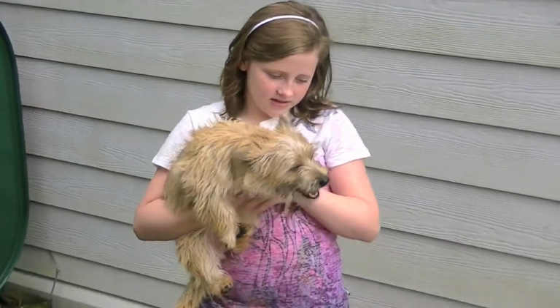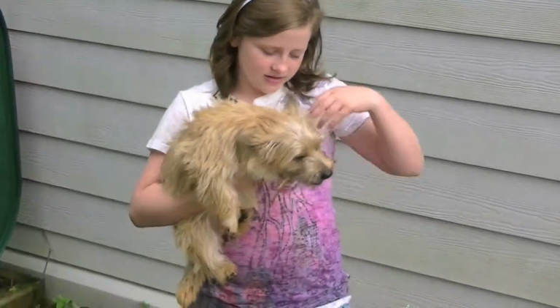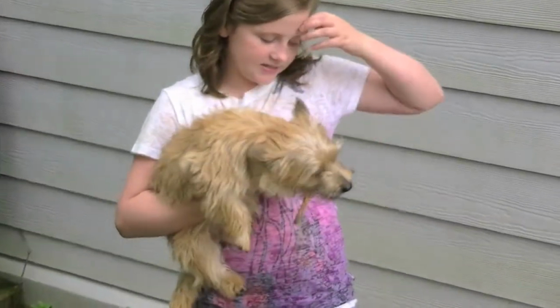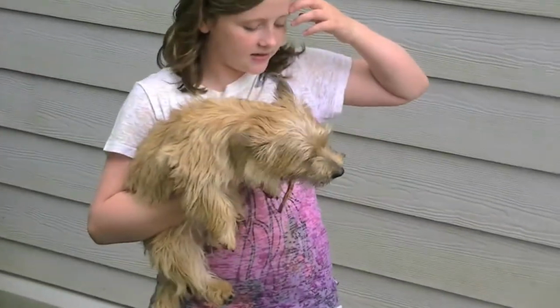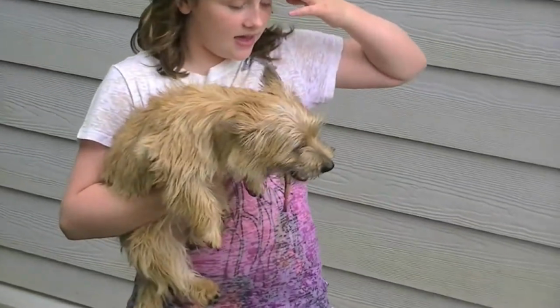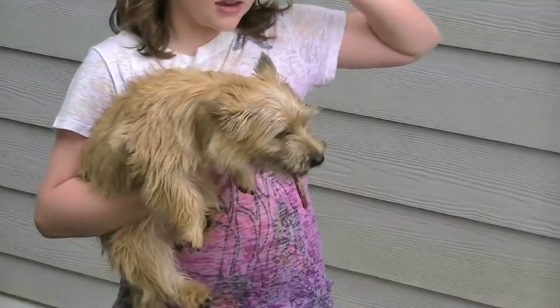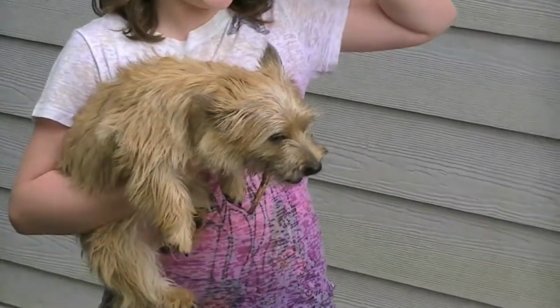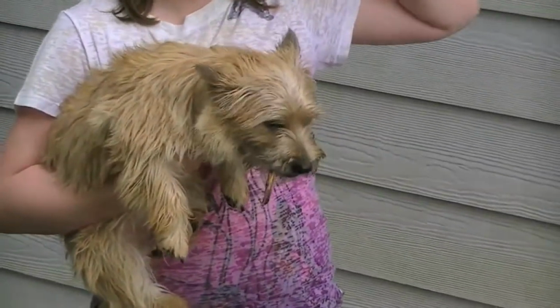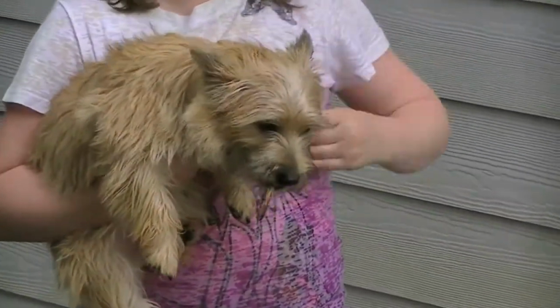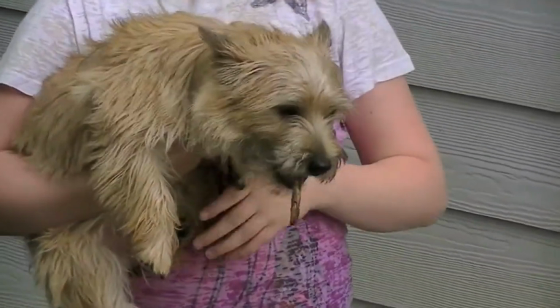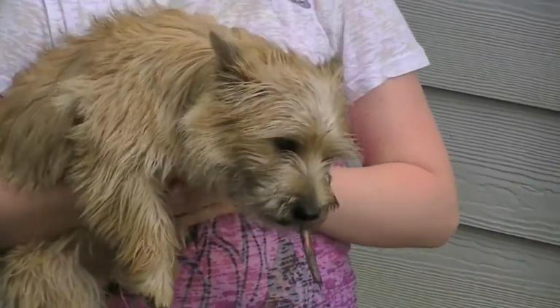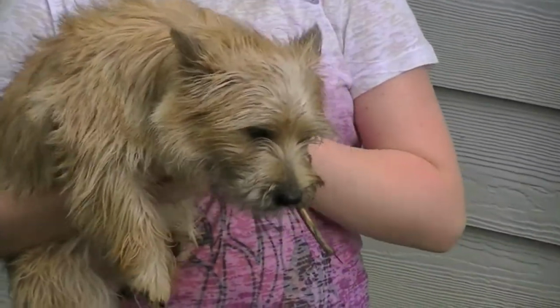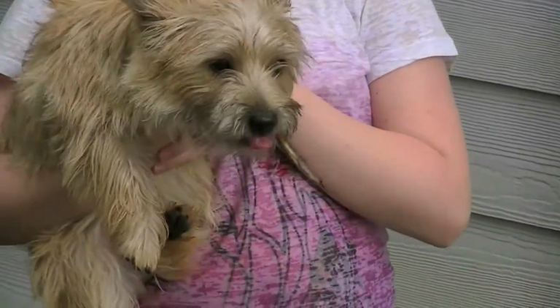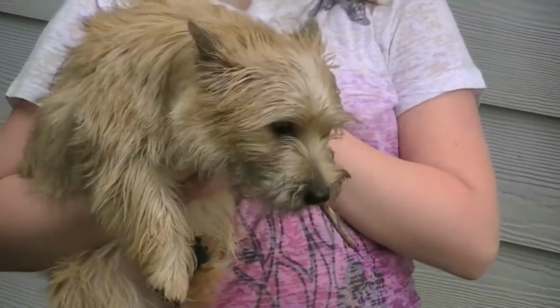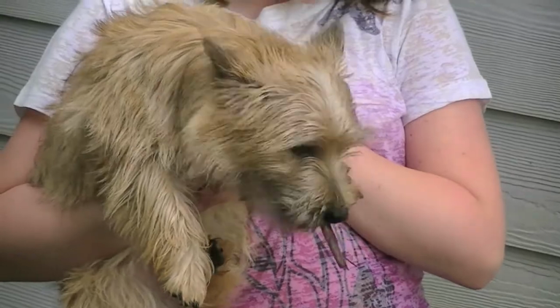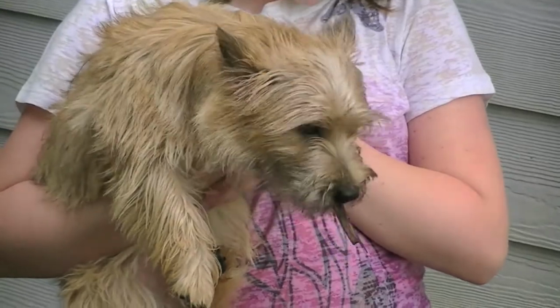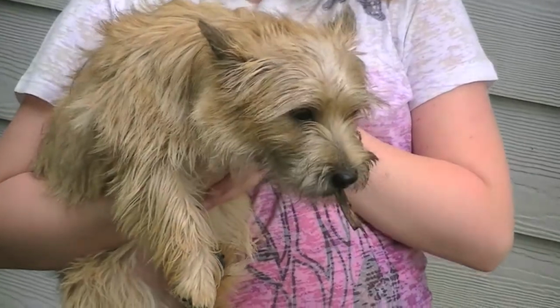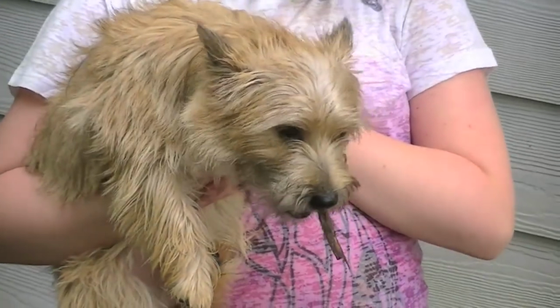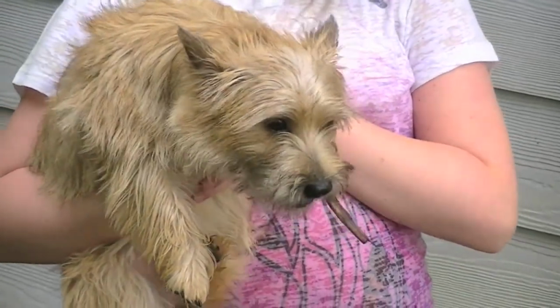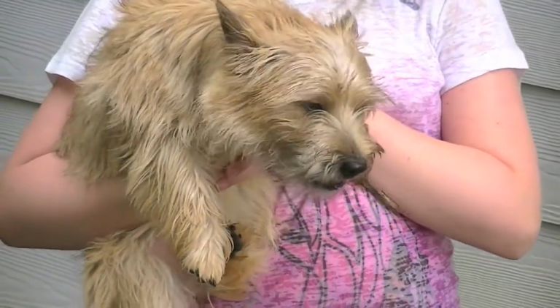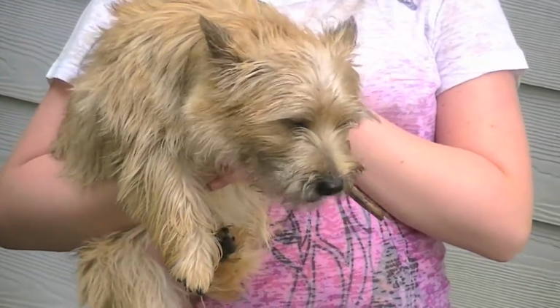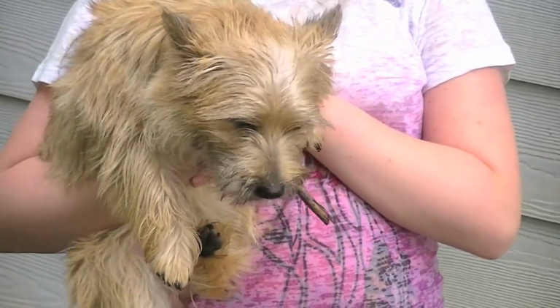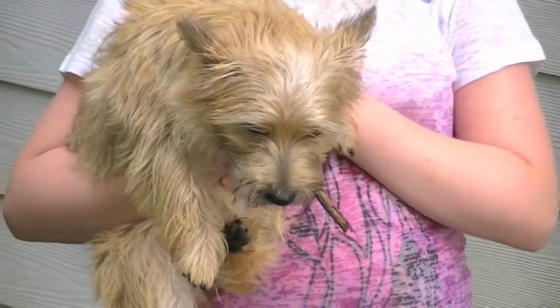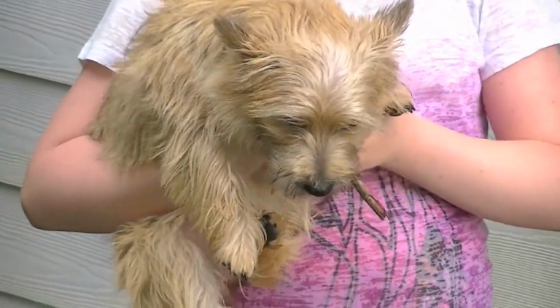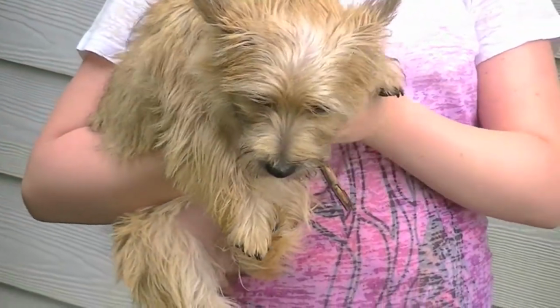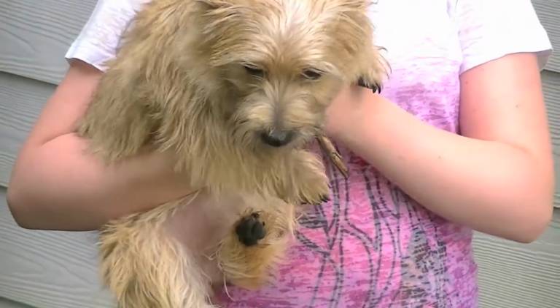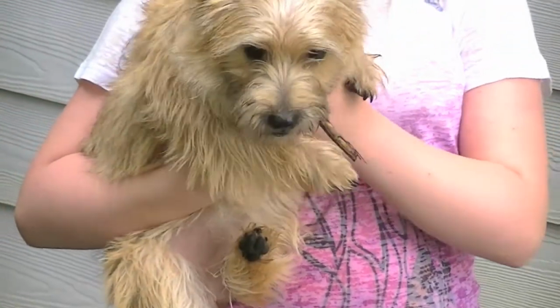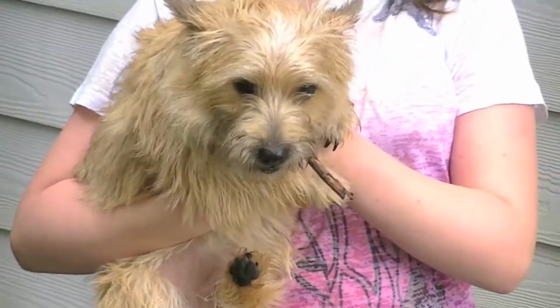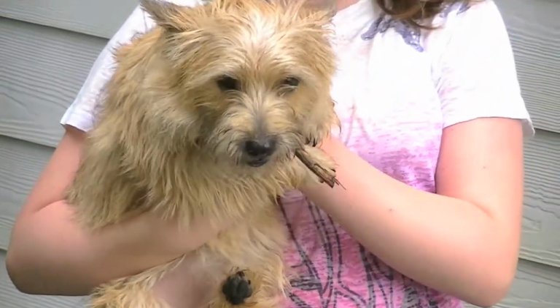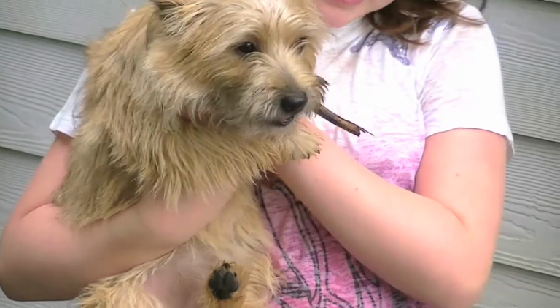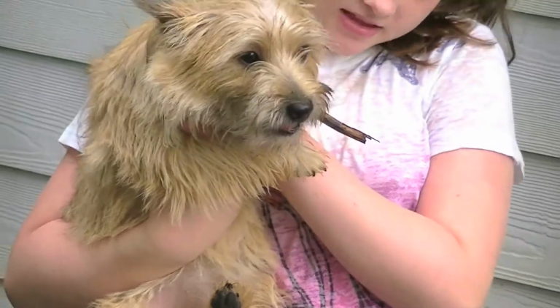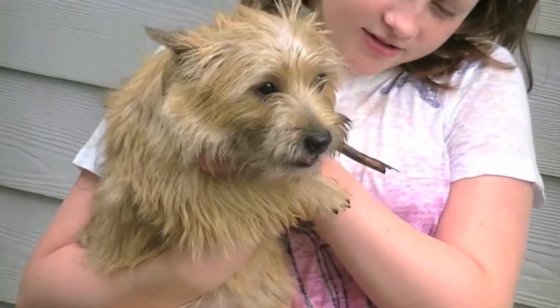Cairn Terriers are very sweet, usually. Very independent. The girls are usually more independent than the males.